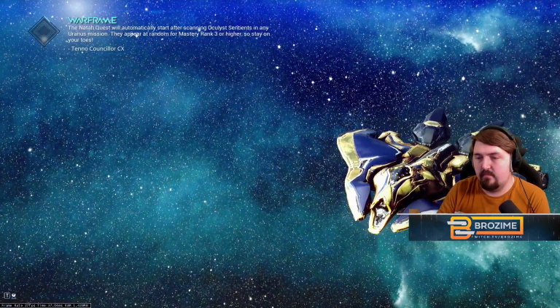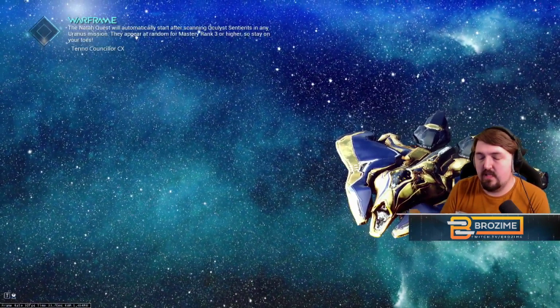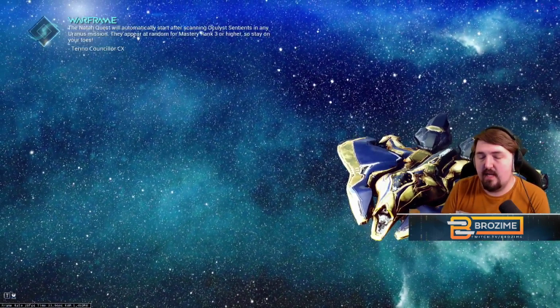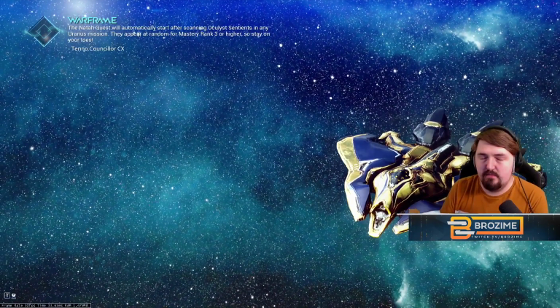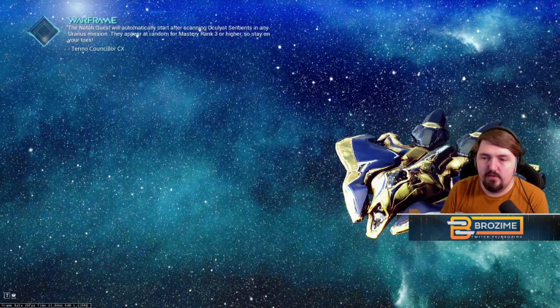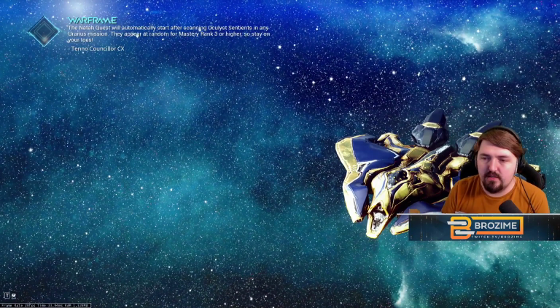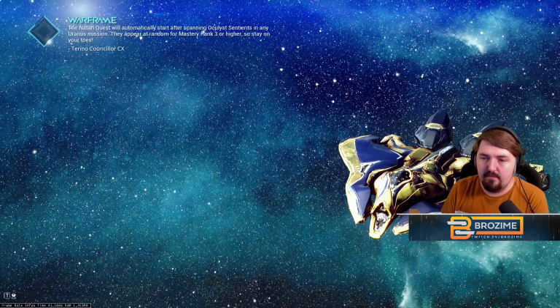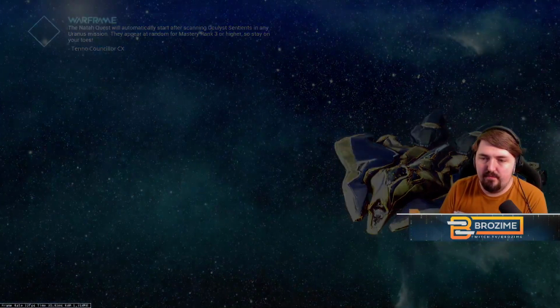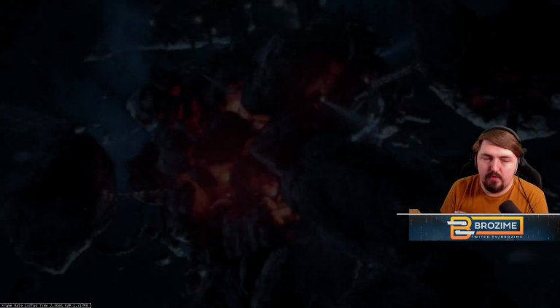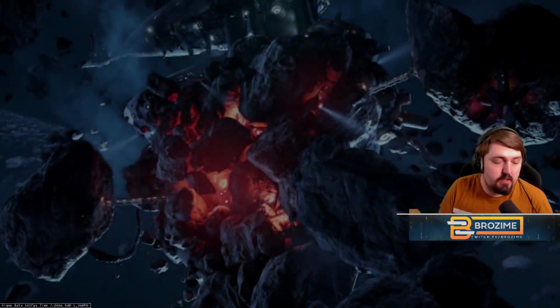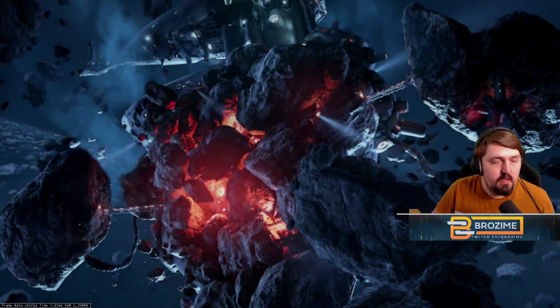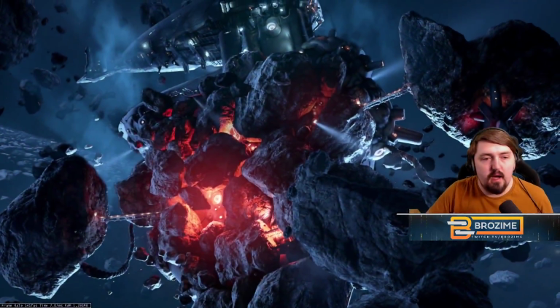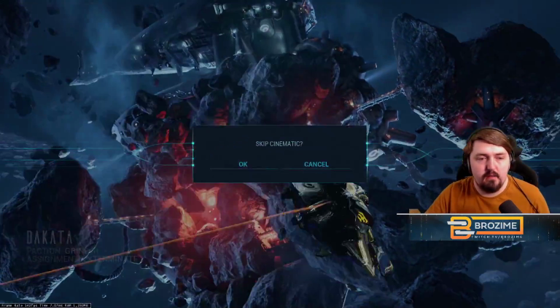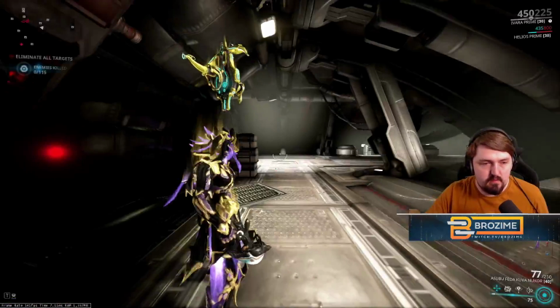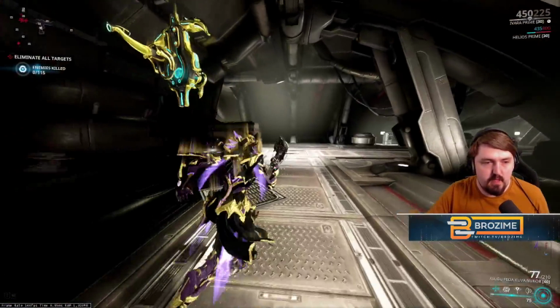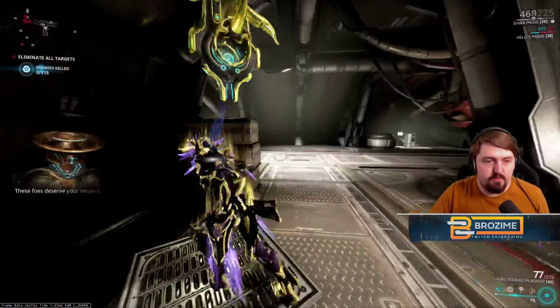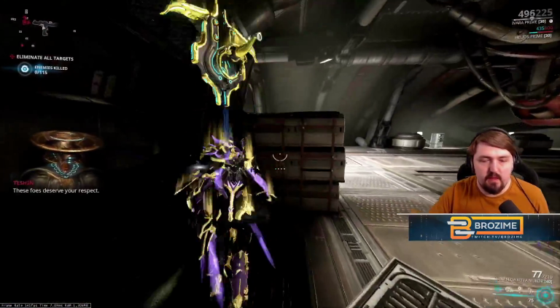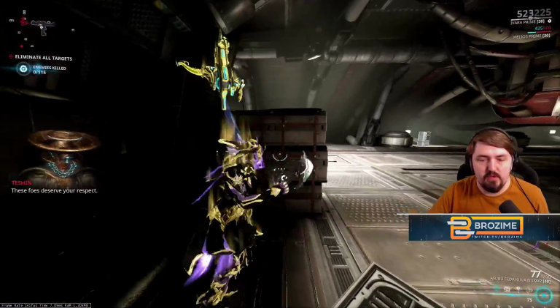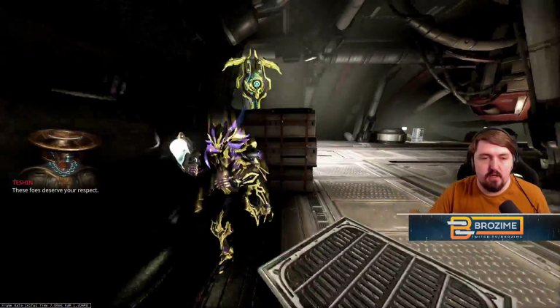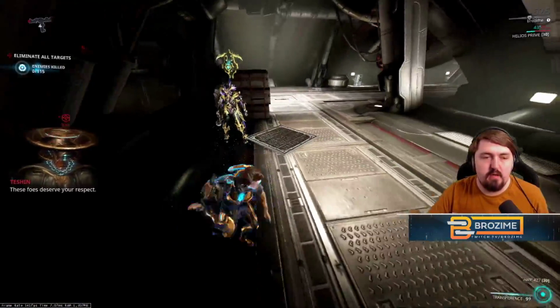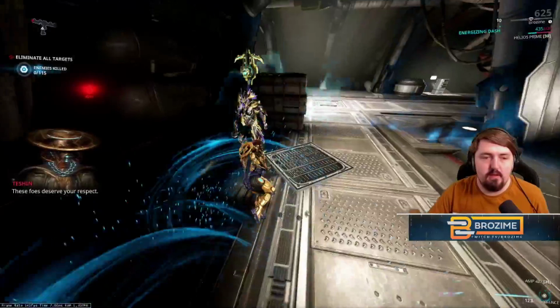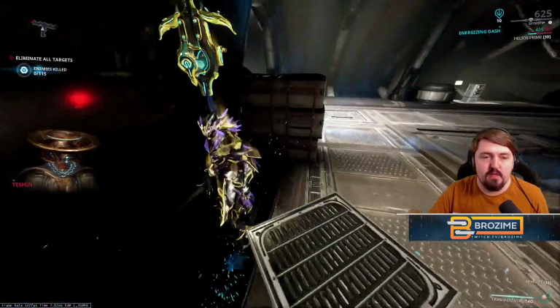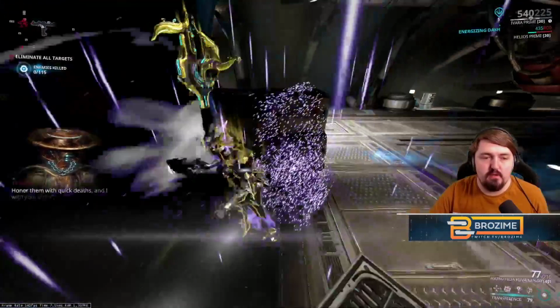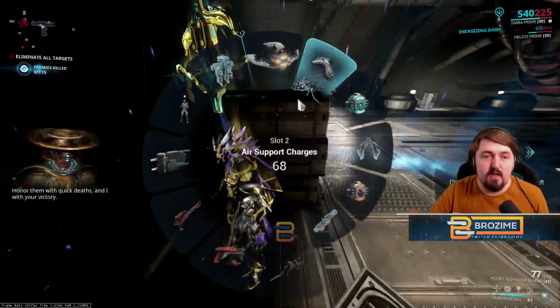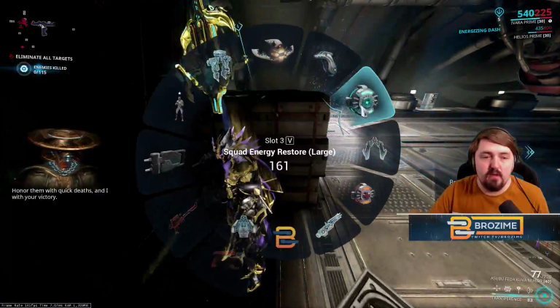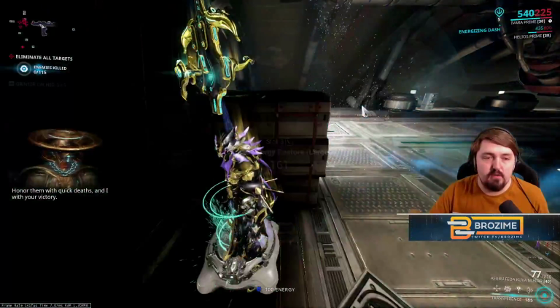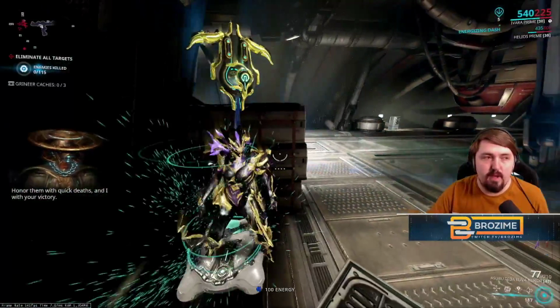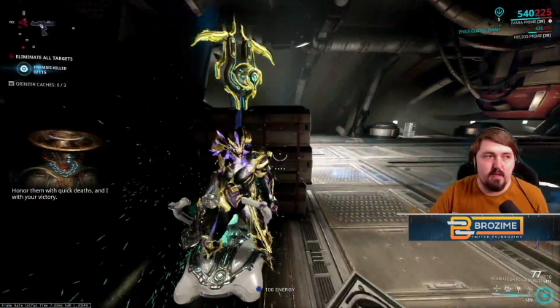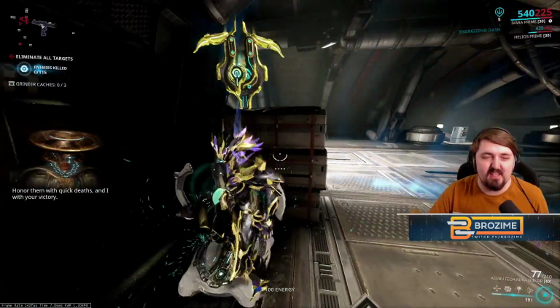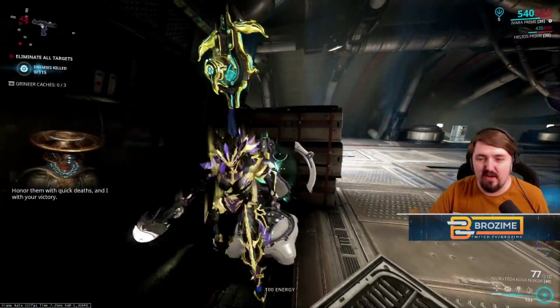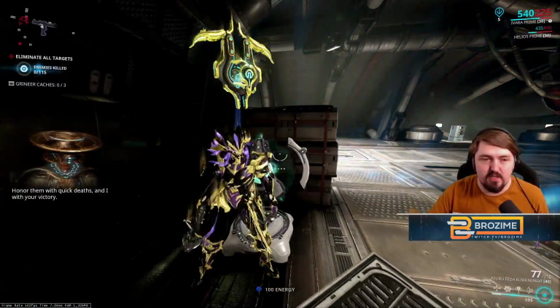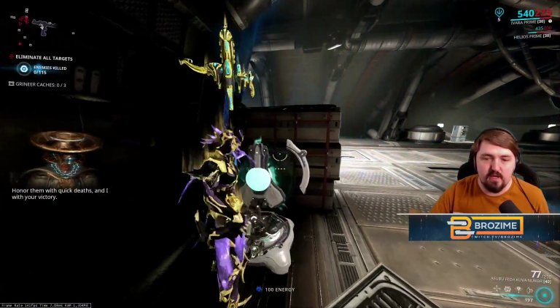Get double scans and take both — very good to have. Whenever you start in here, if you have Zenurik use that; if not, throw a pad down just to get some starting energy, which is usually what I do.